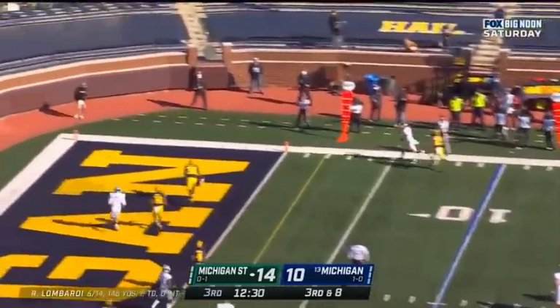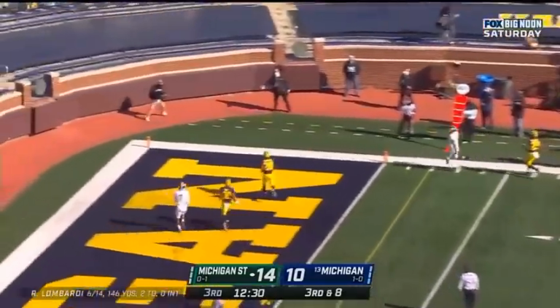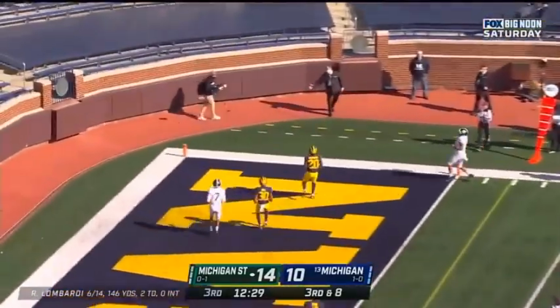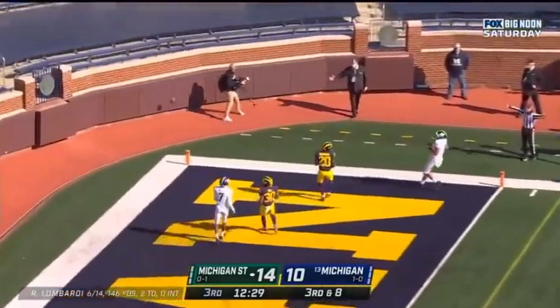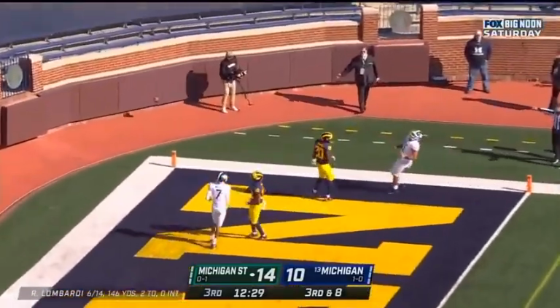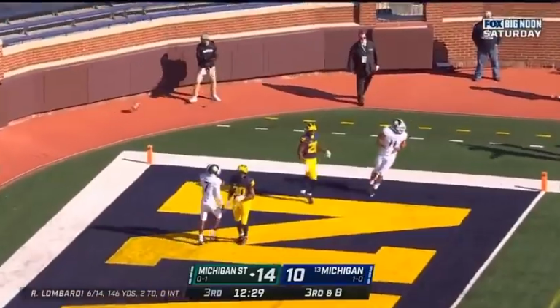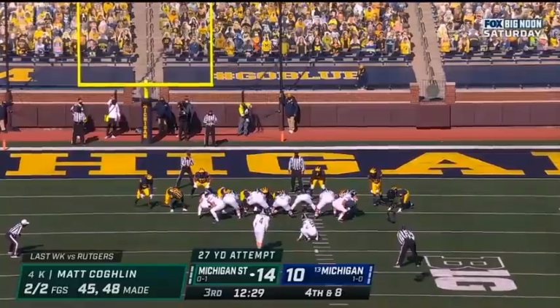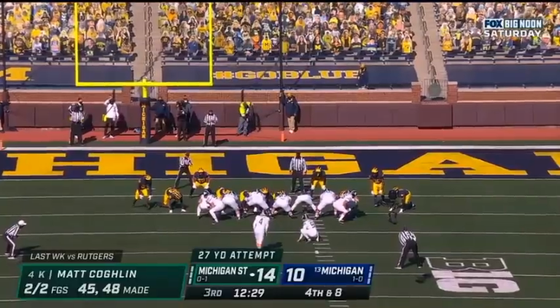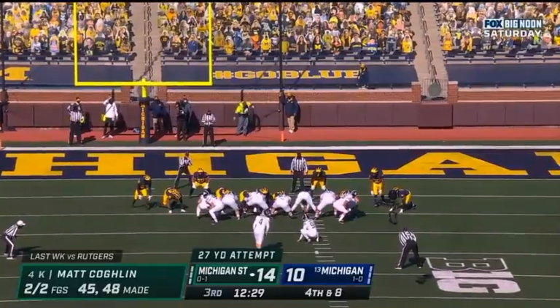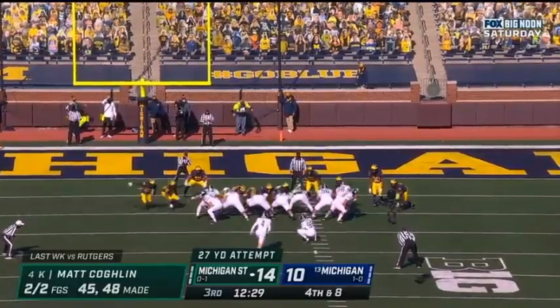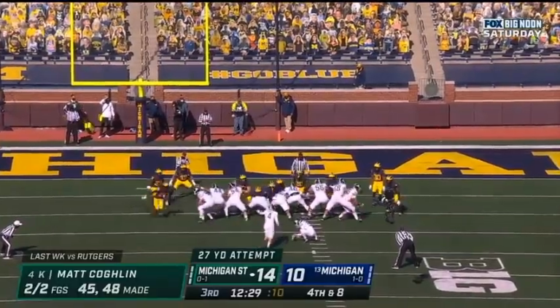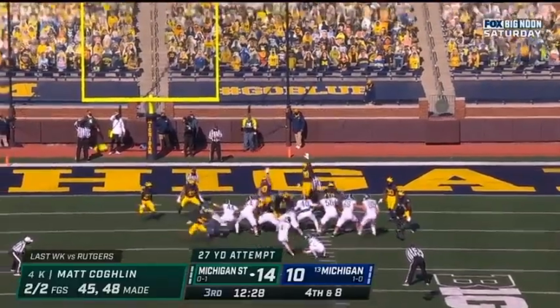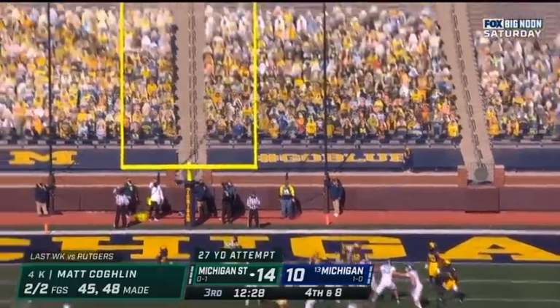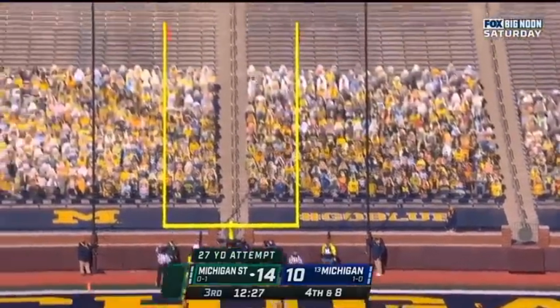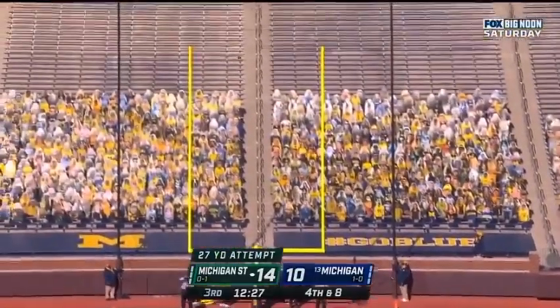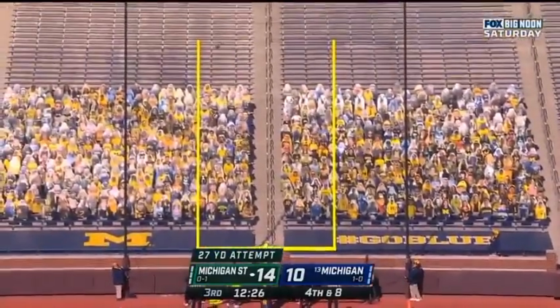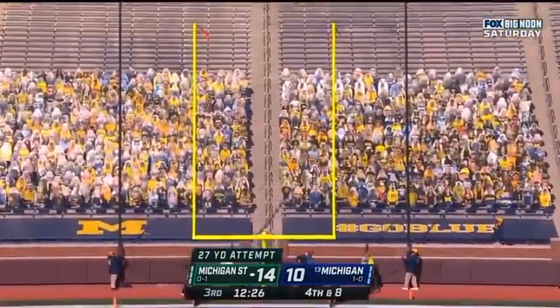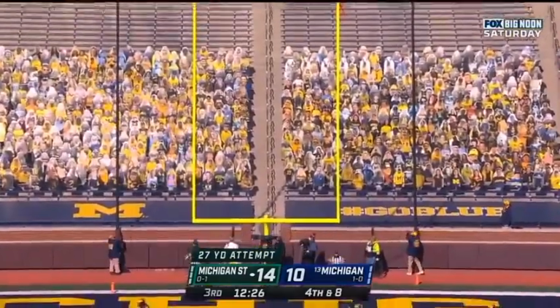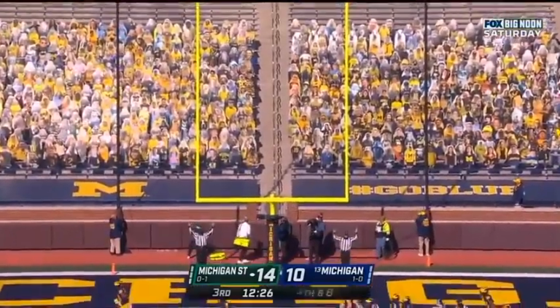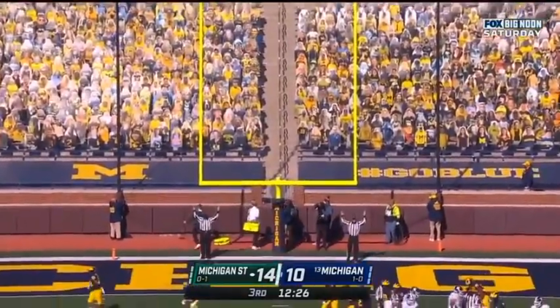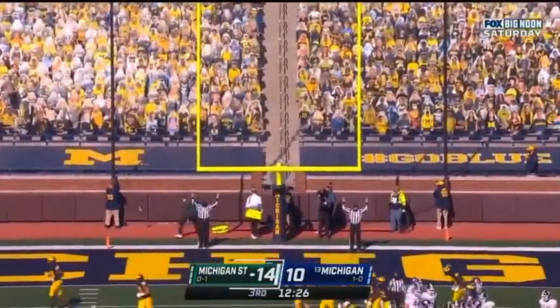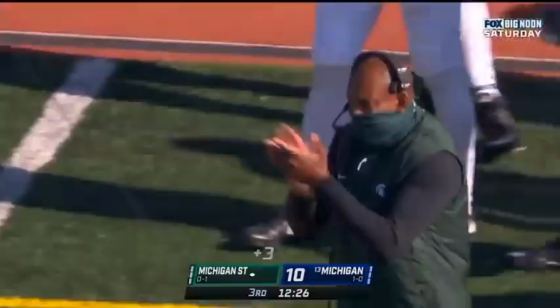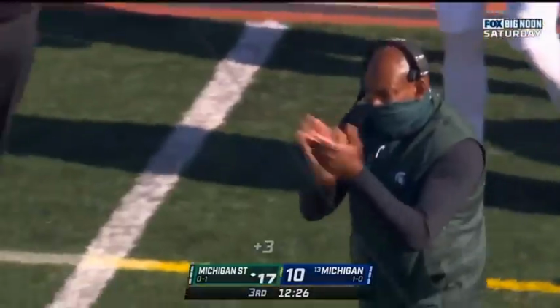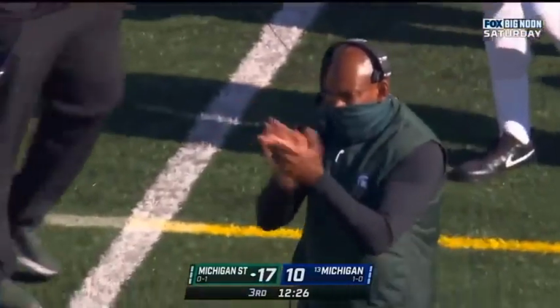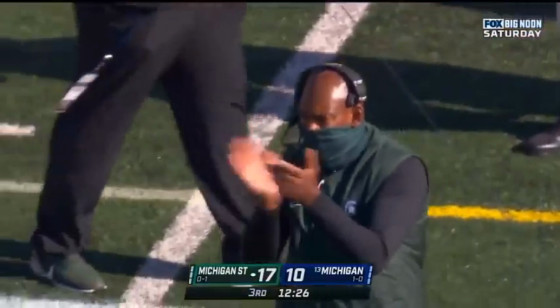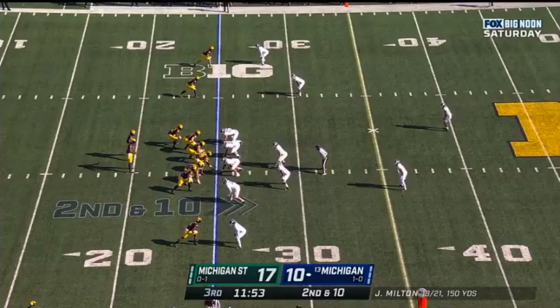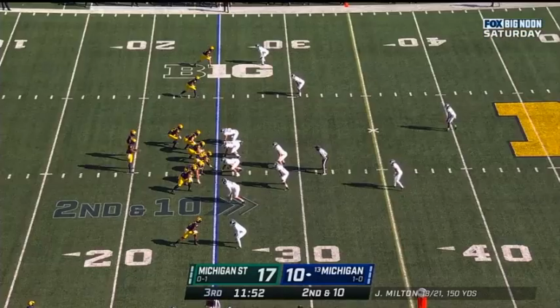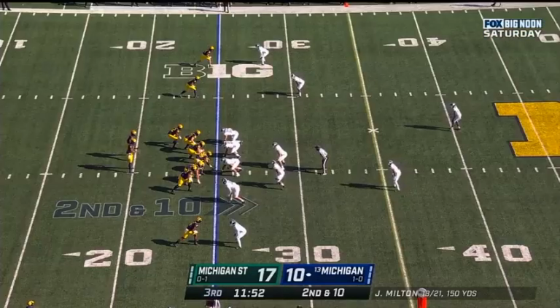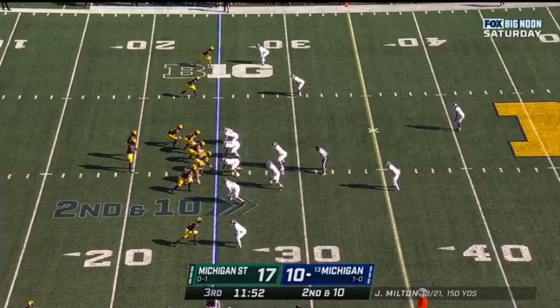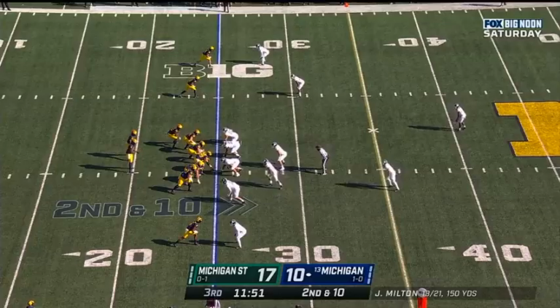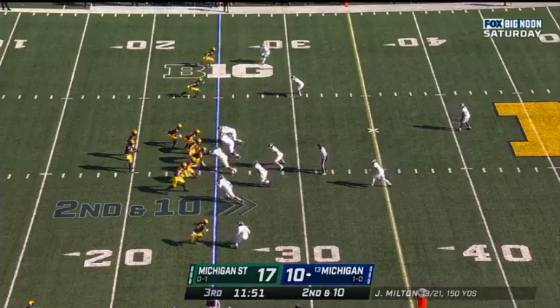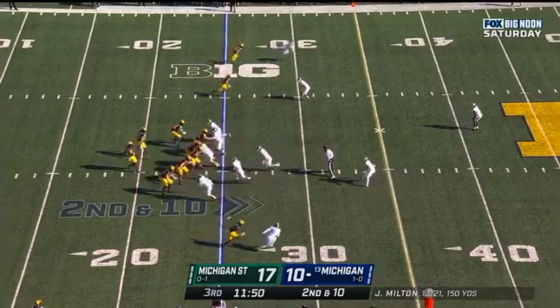And he just throws this one away. Field goal attempt coming for Matt Coghlan. And it's good. 17-10.